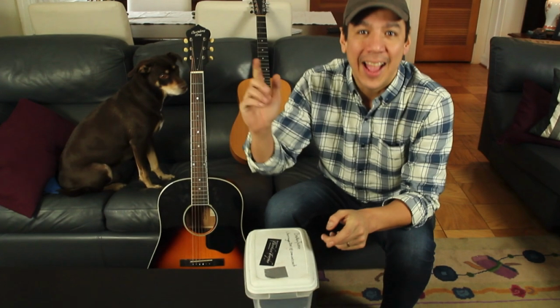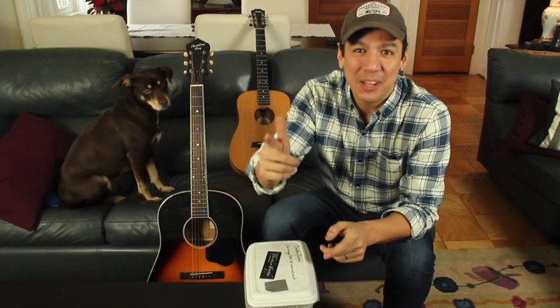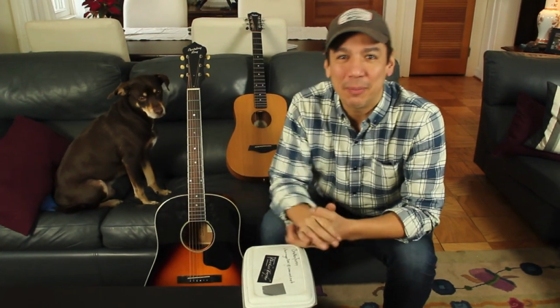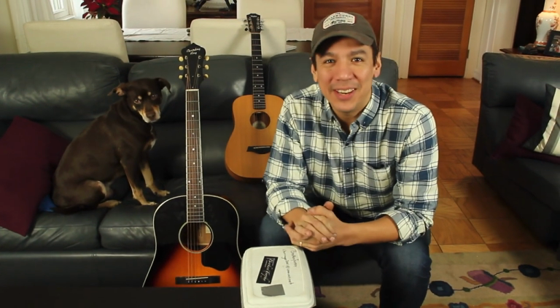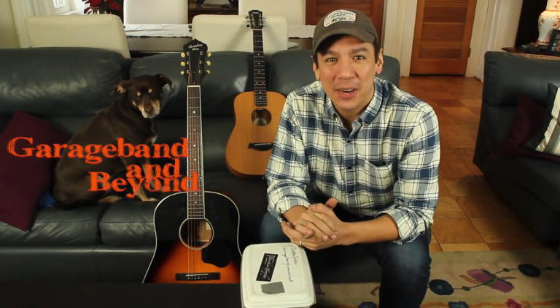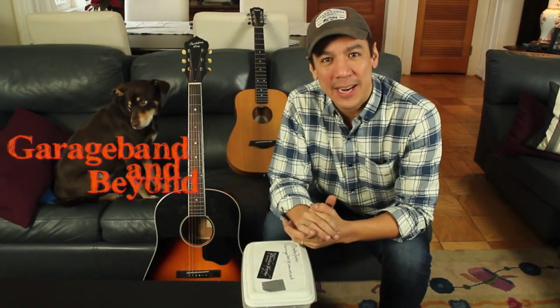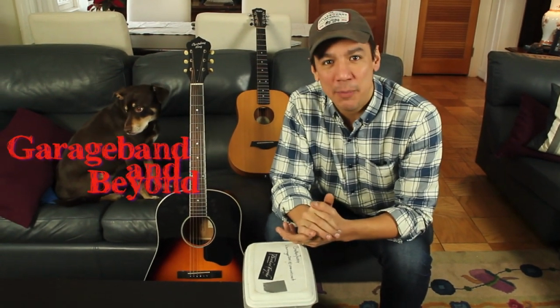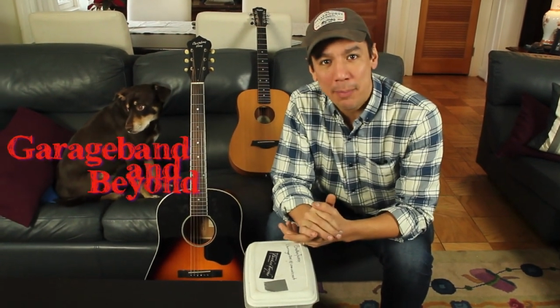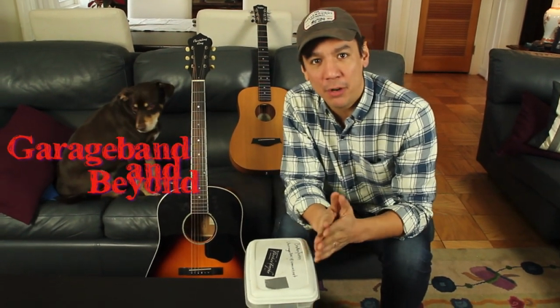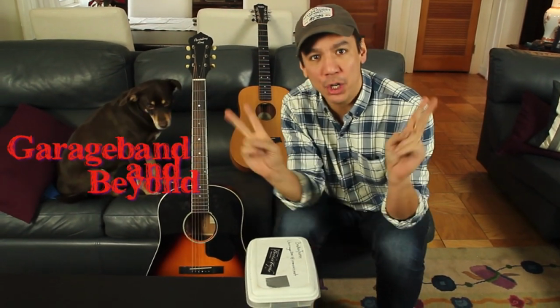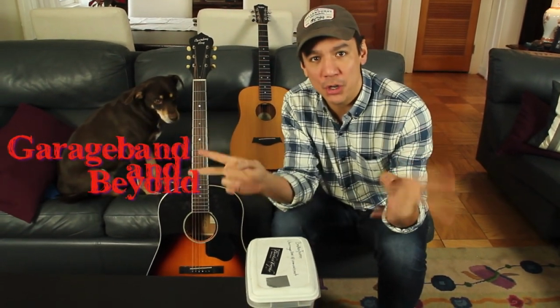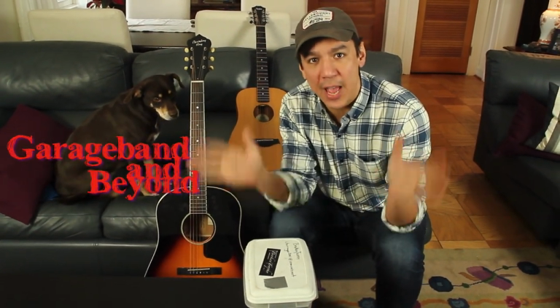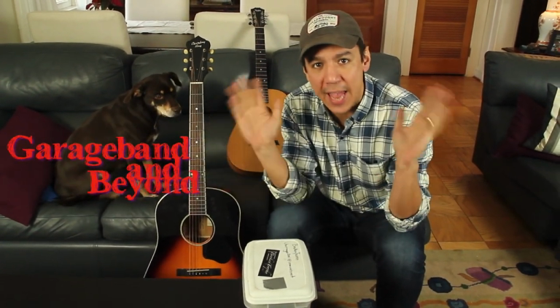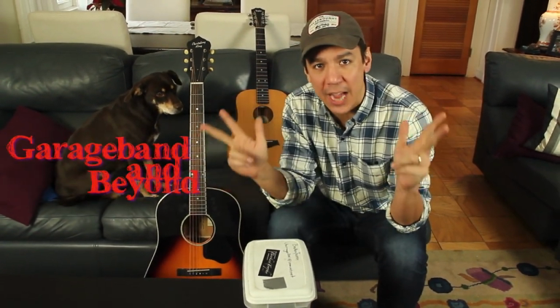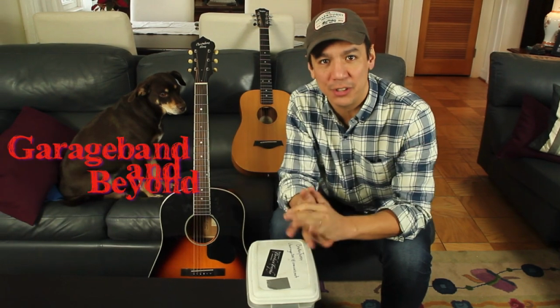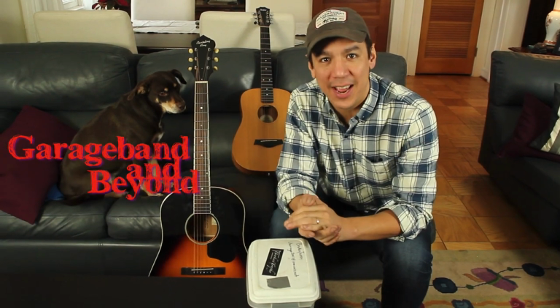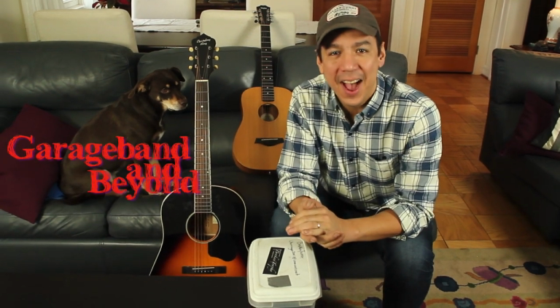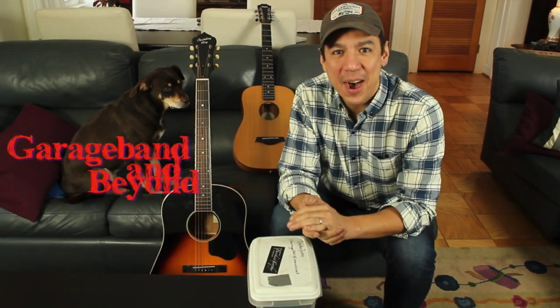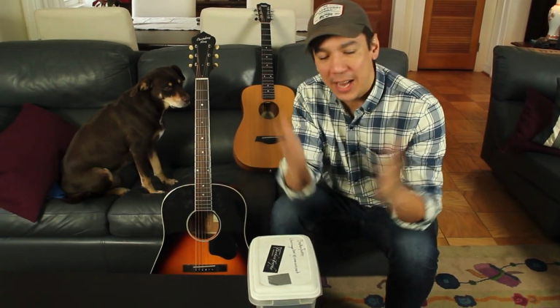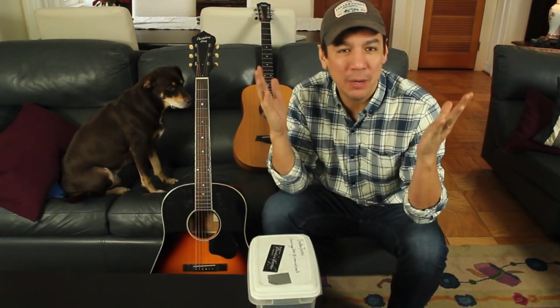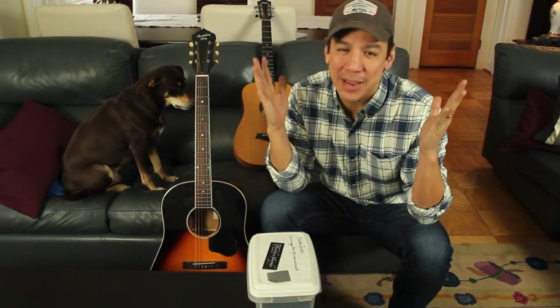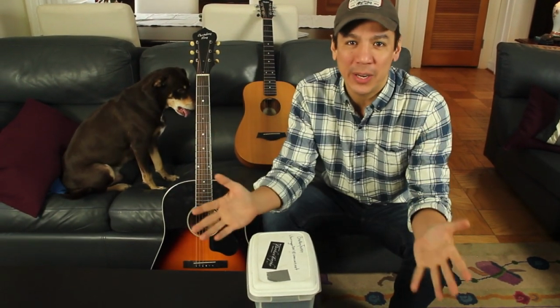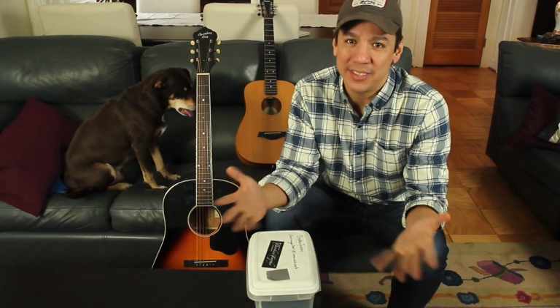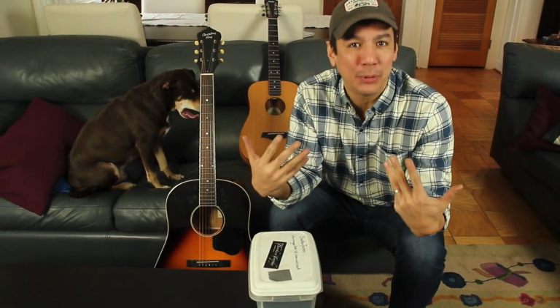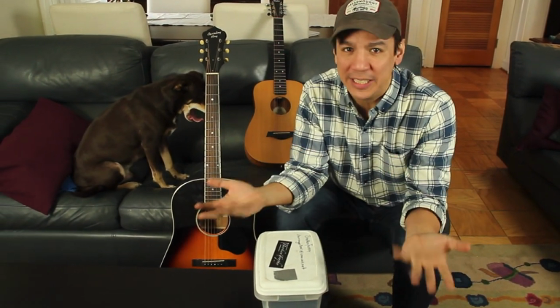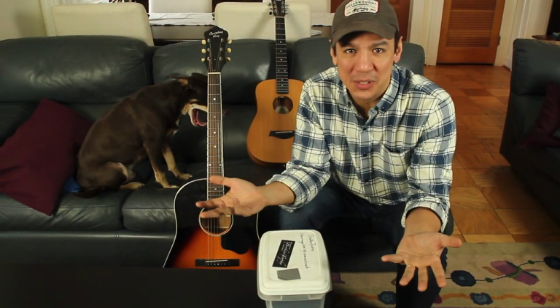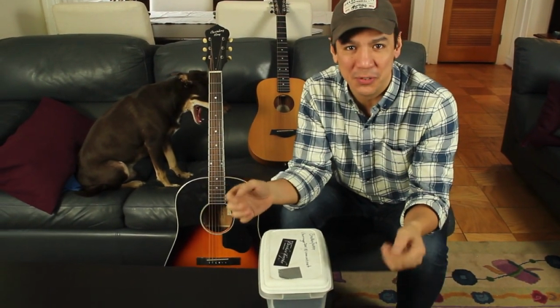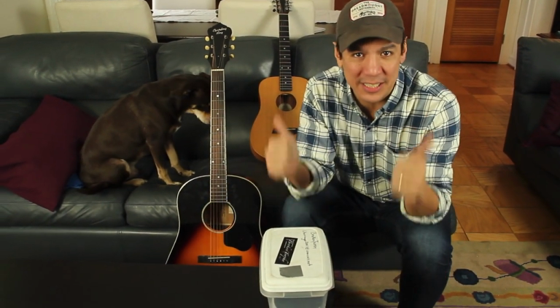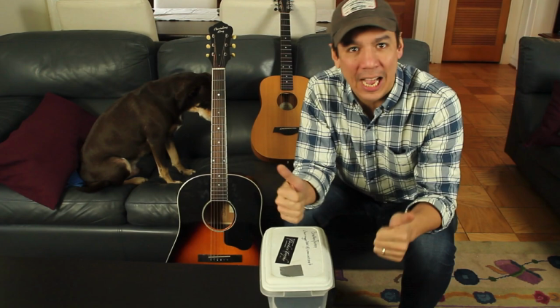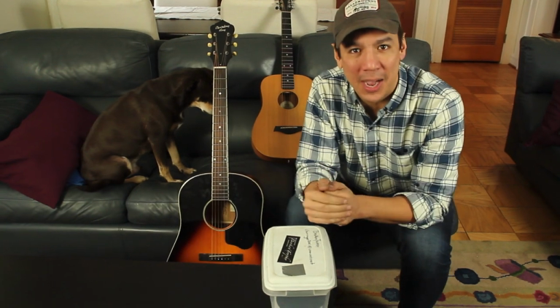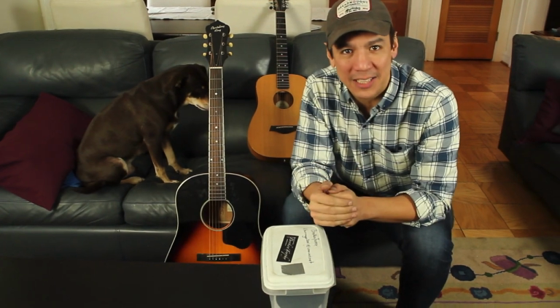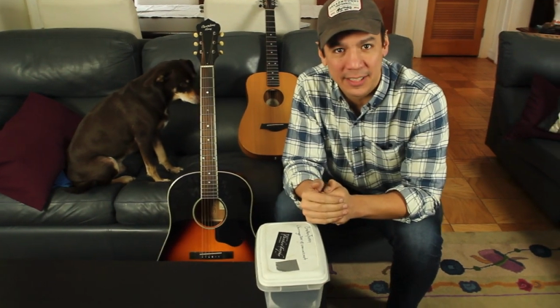Hey guys! What's up? Lewin here at GarageBand and Beyond, back for another Guitar Tuesday! Today I'm going to be making a quick, simple video. This is for the DIY guys out there.